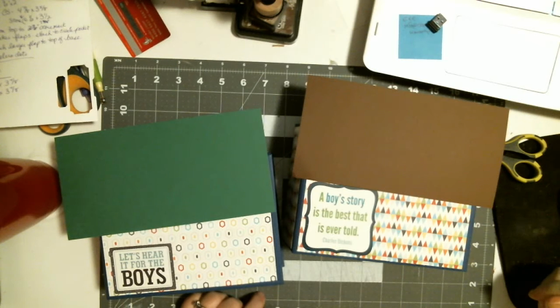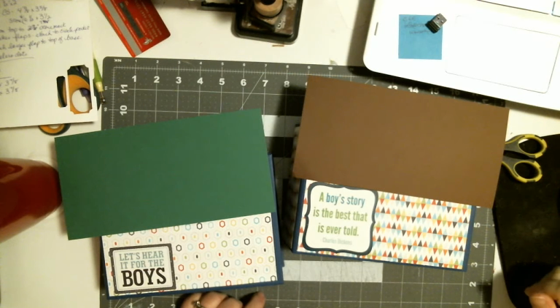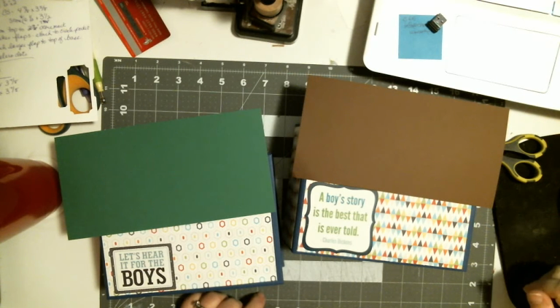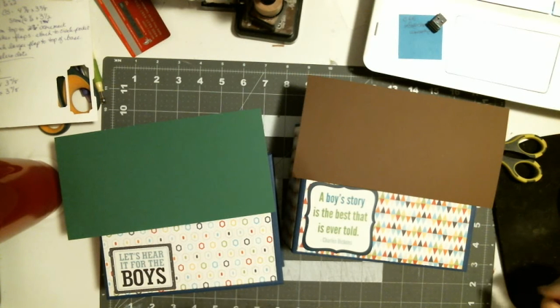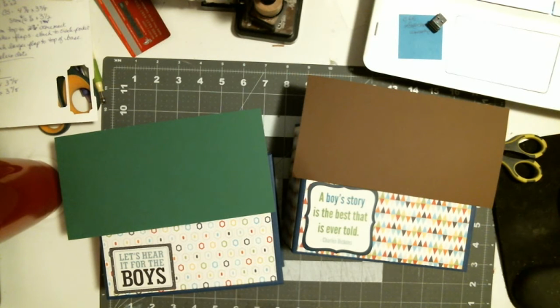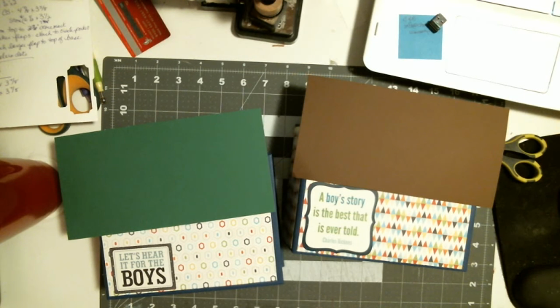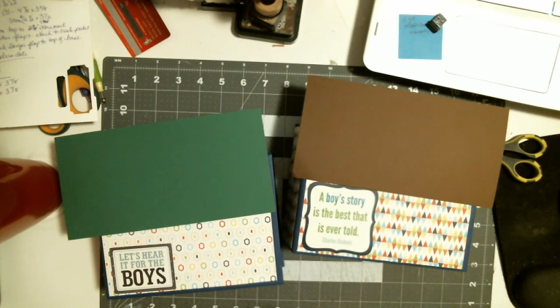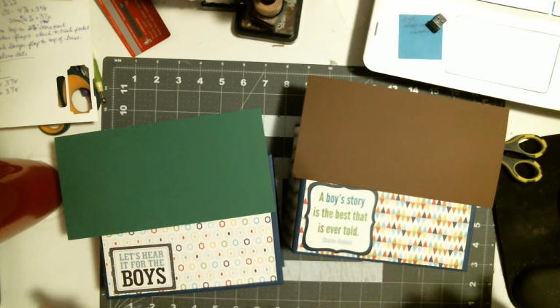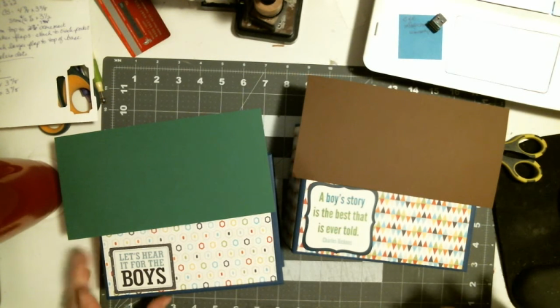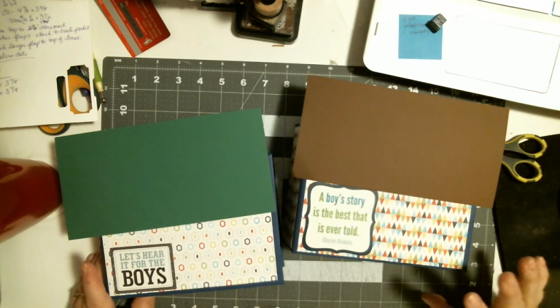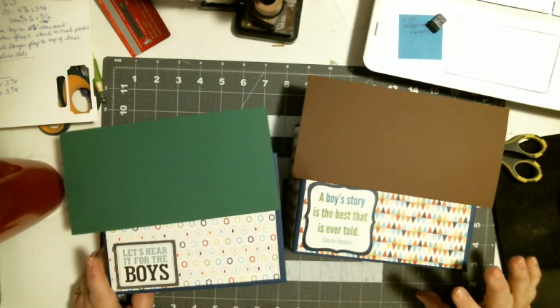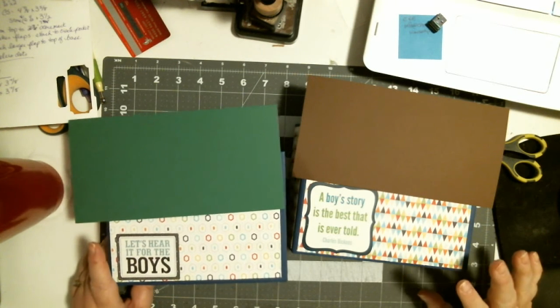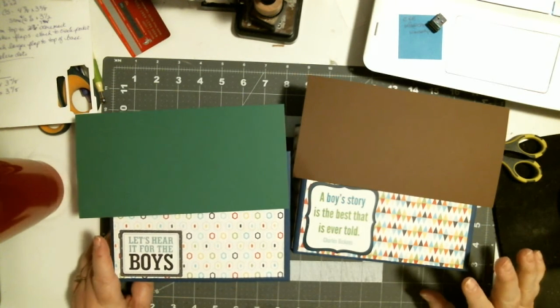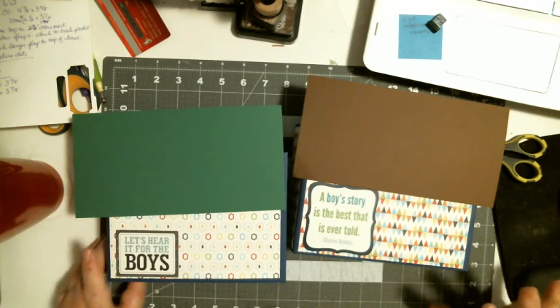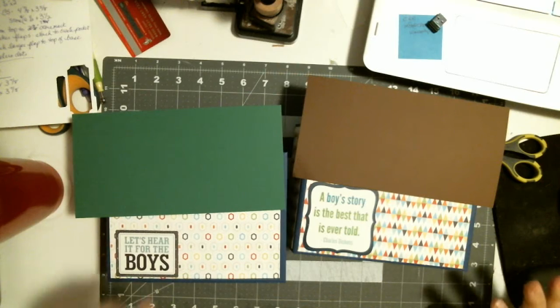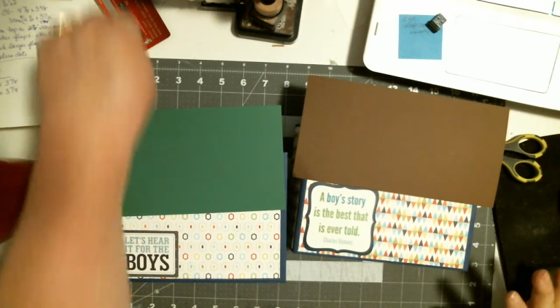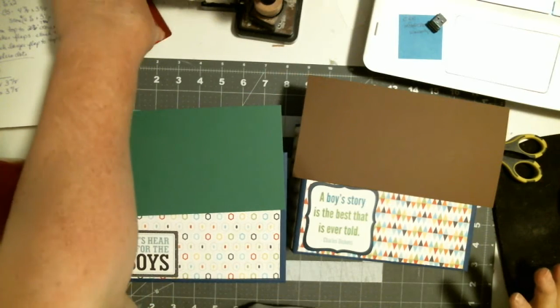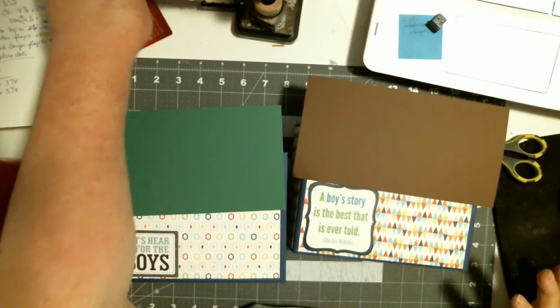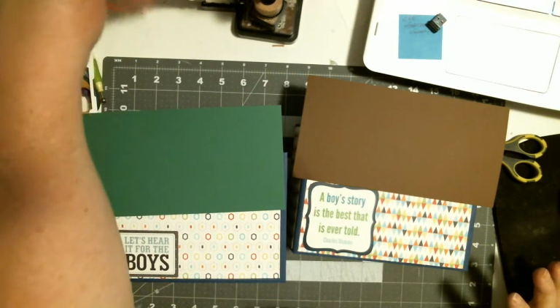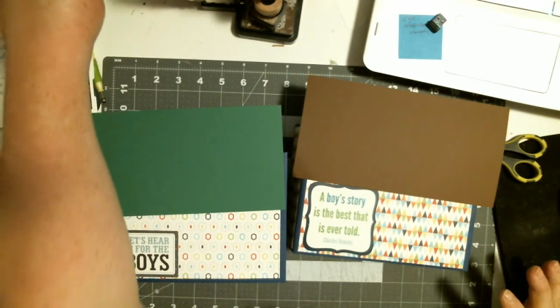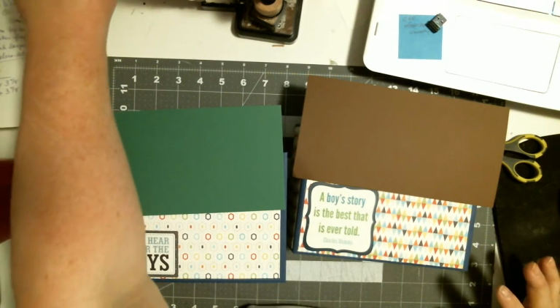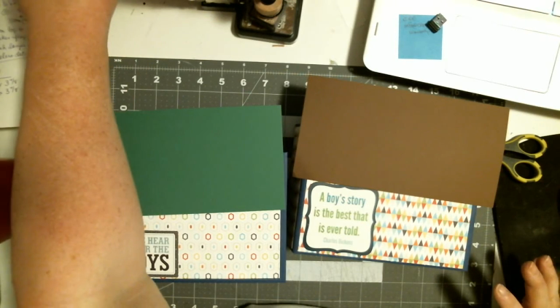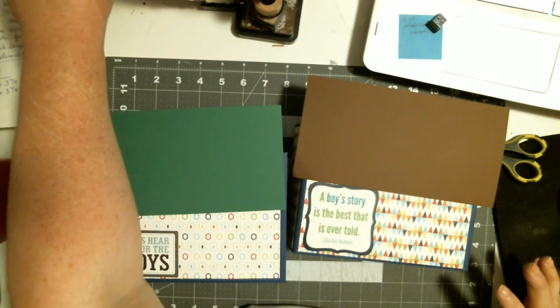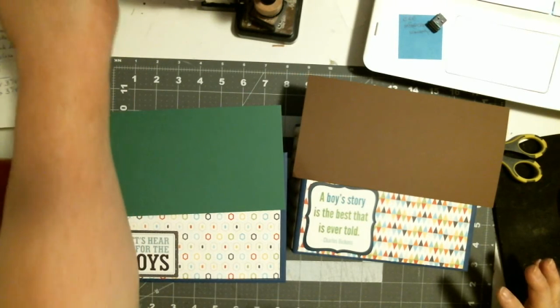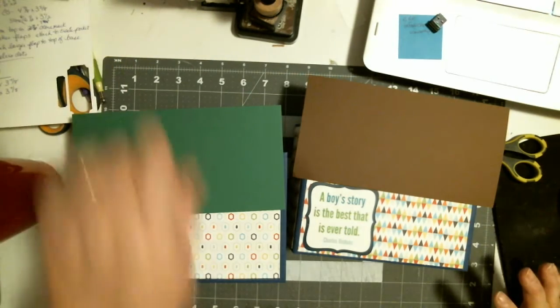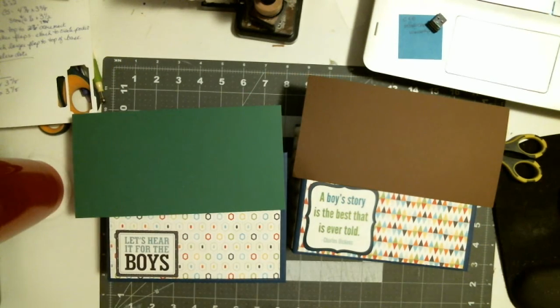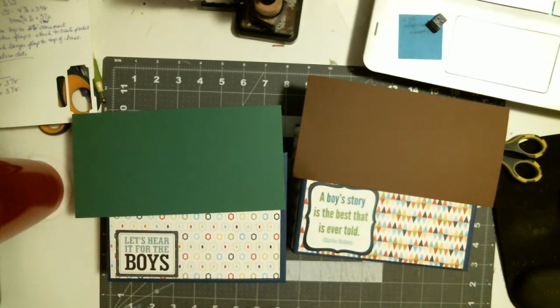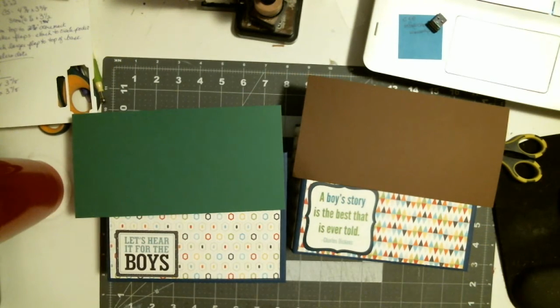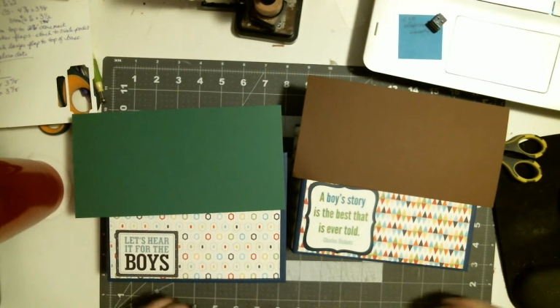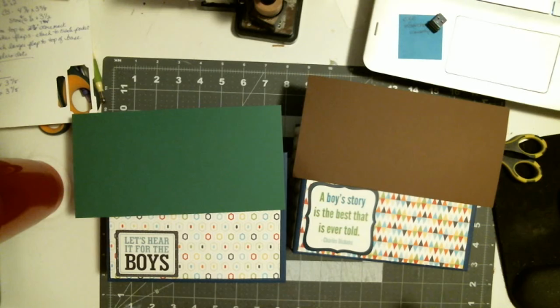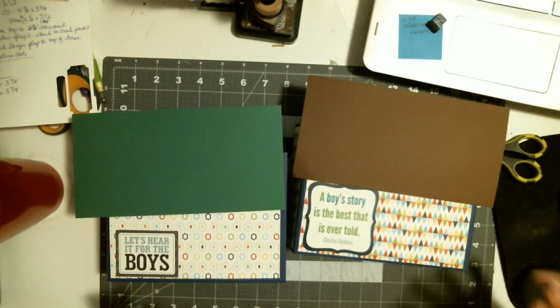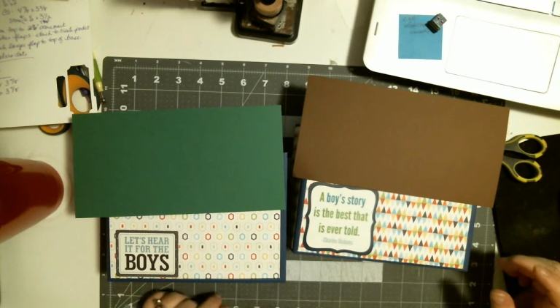Hi everyone, it's Wendy. I want to show you something I made — a special order album.